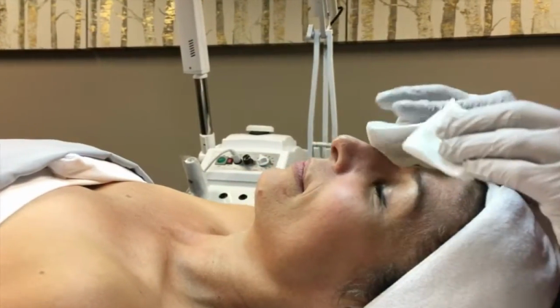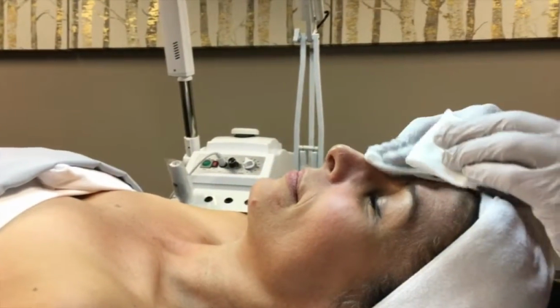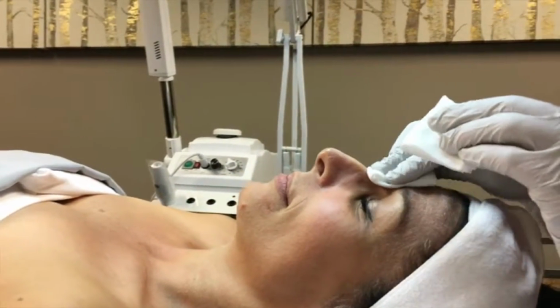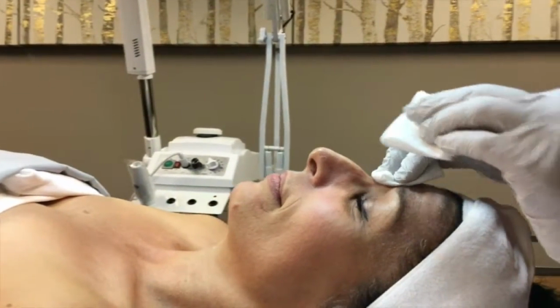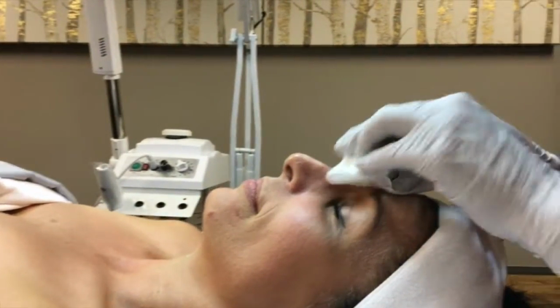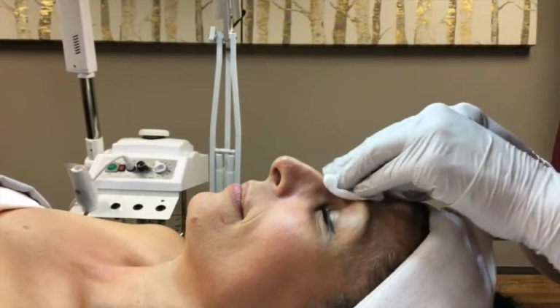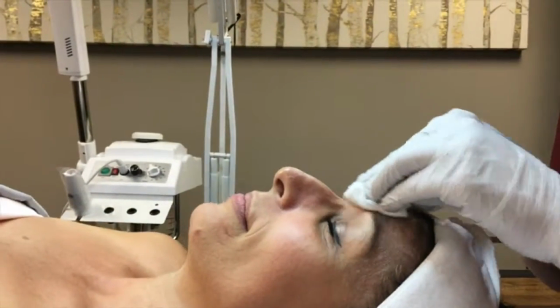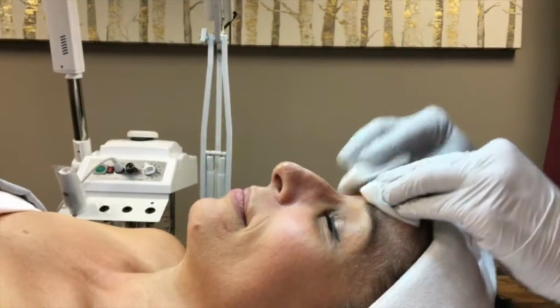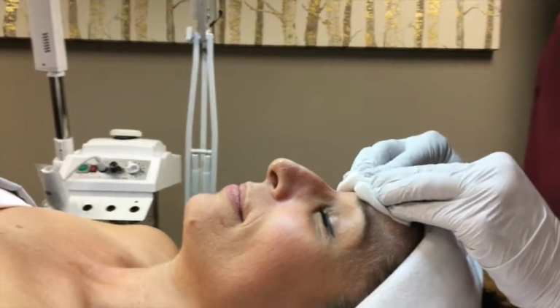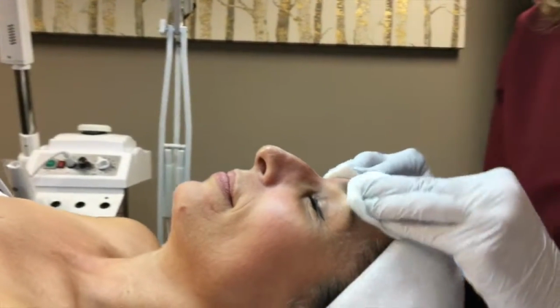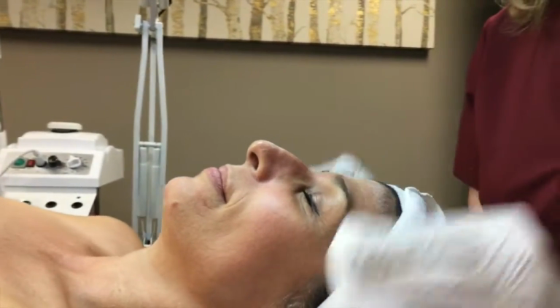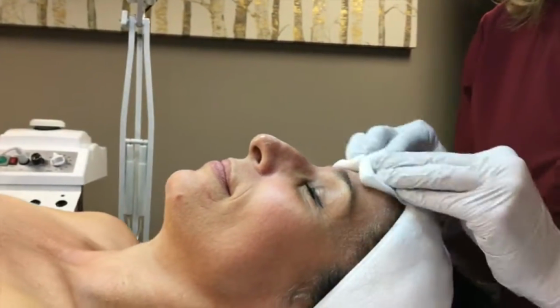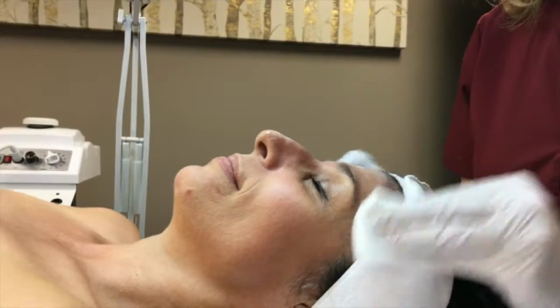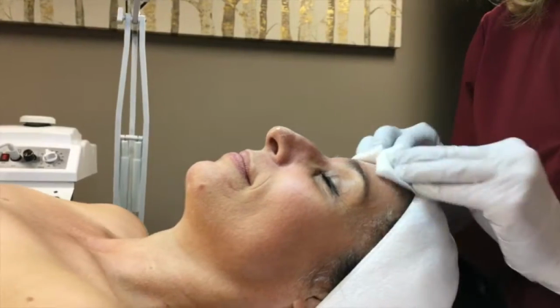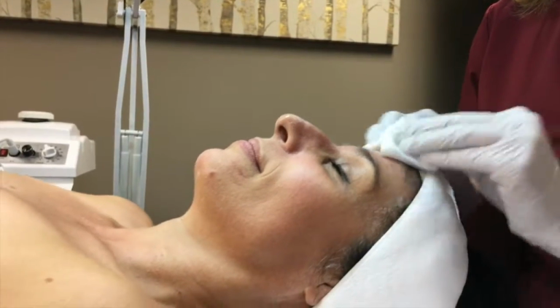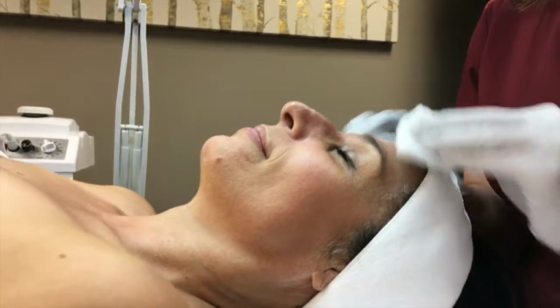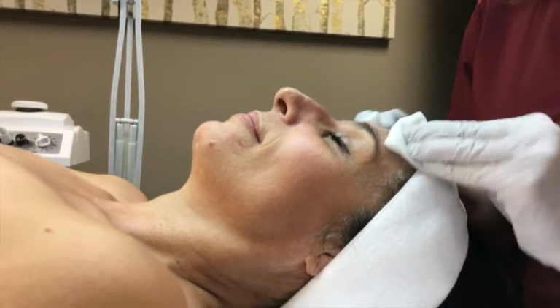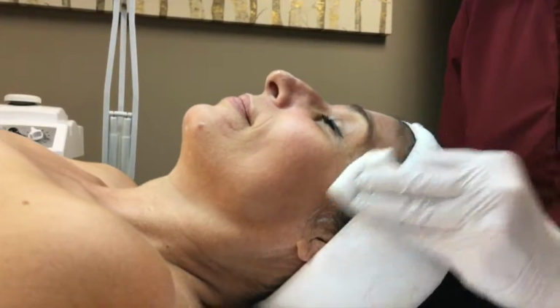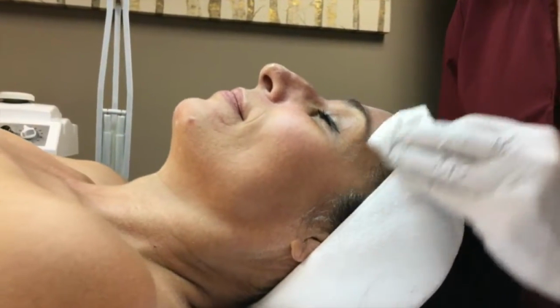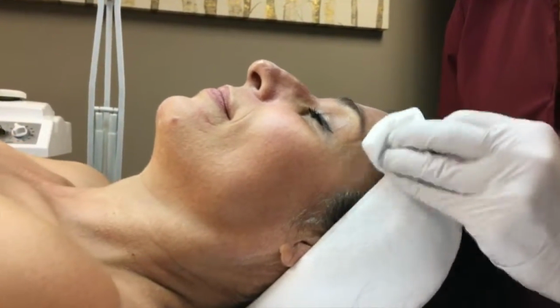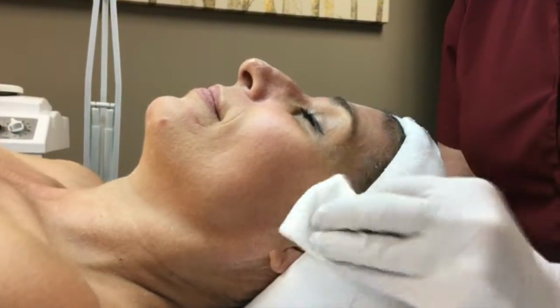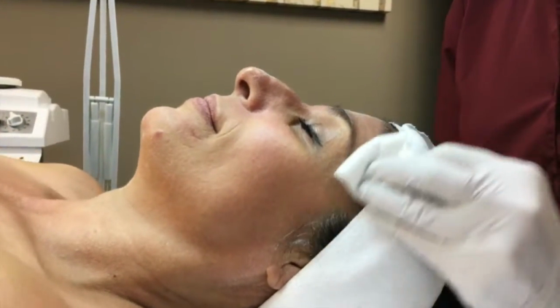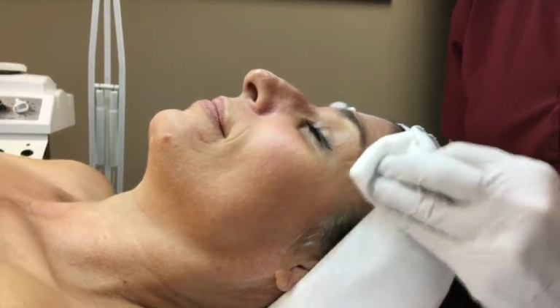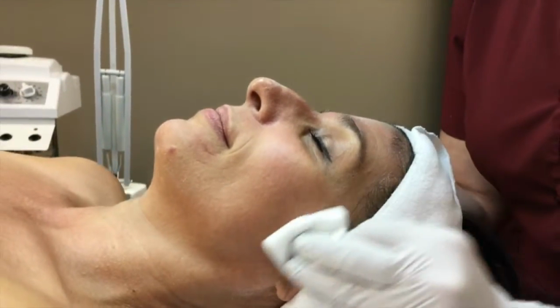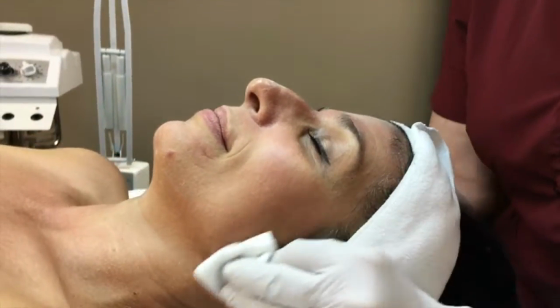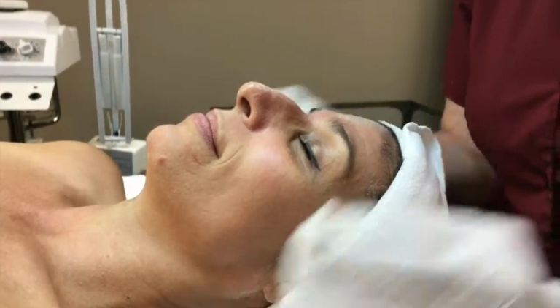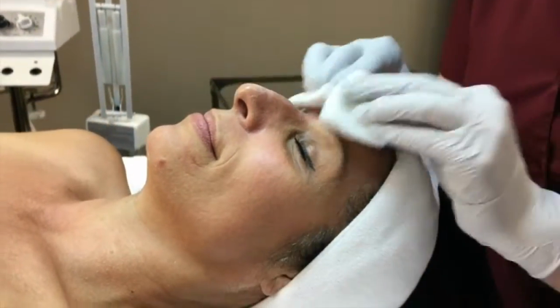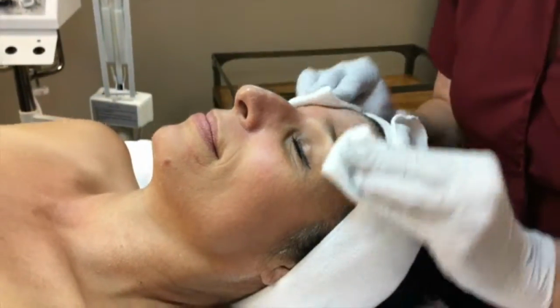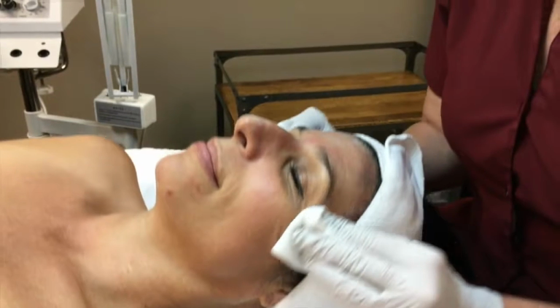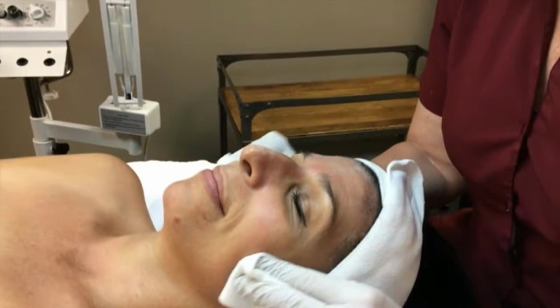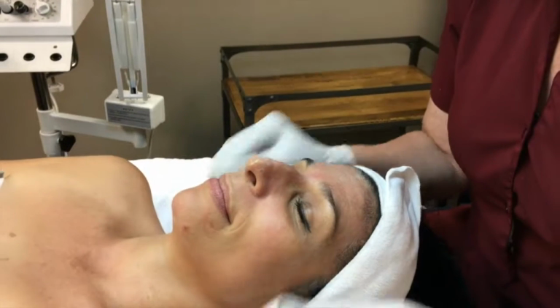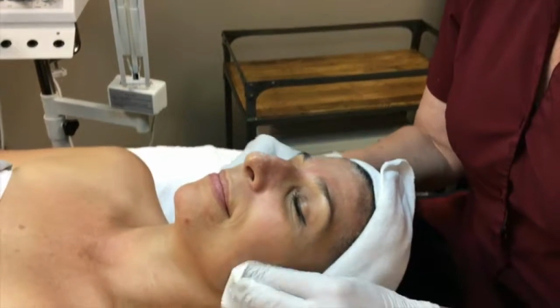Following treatment, your skin is radiant and glowing, ready for date night. Call for a complimentary consultation to see if this treatment is right for you.